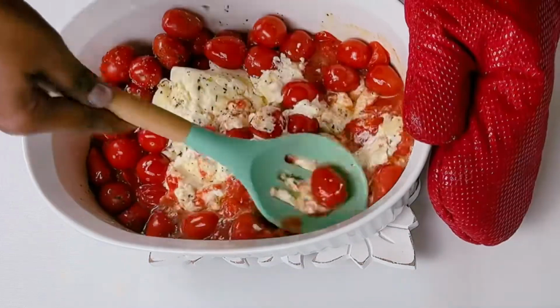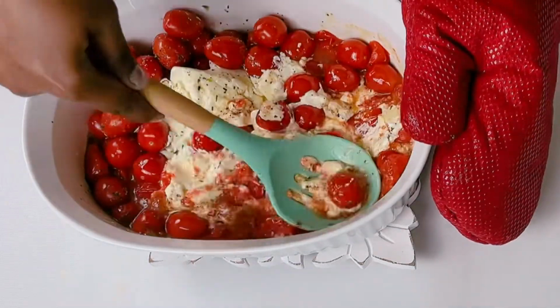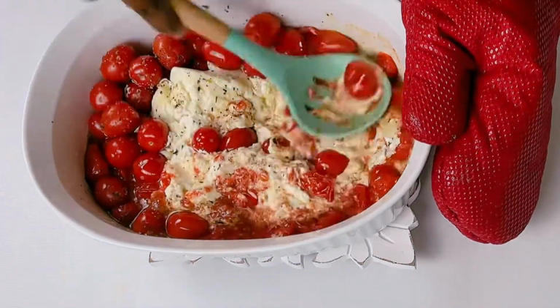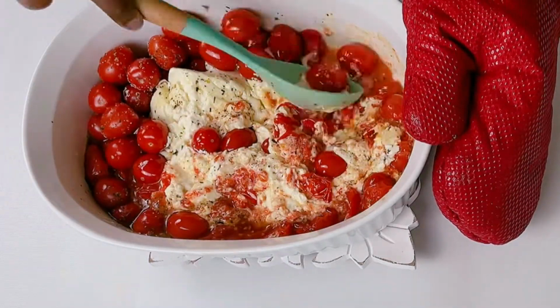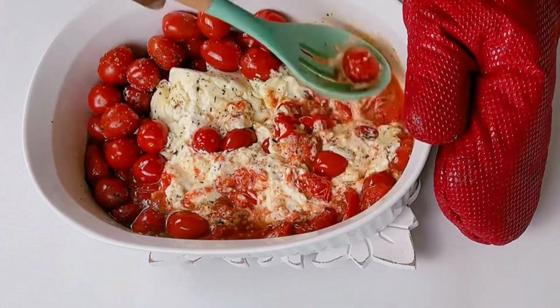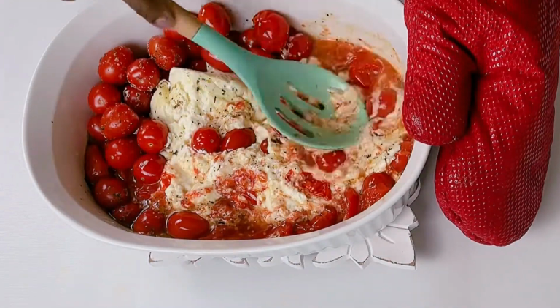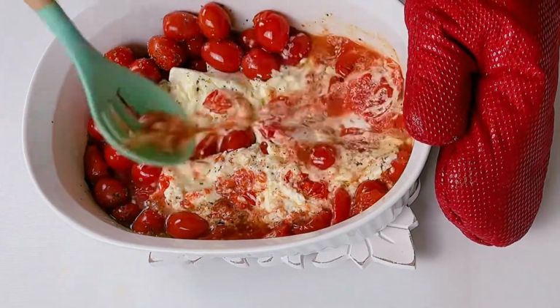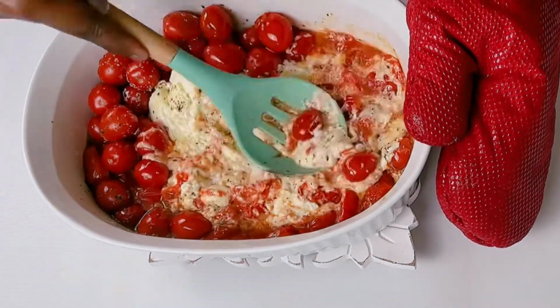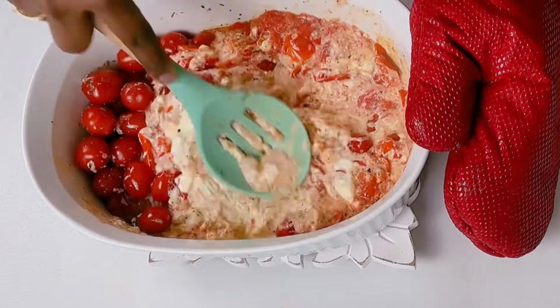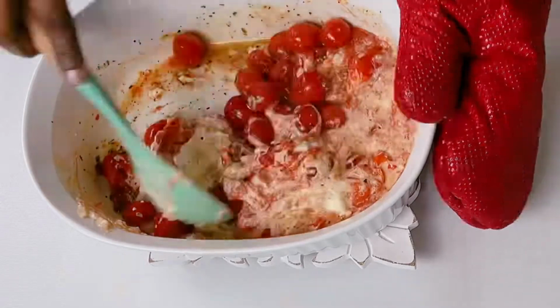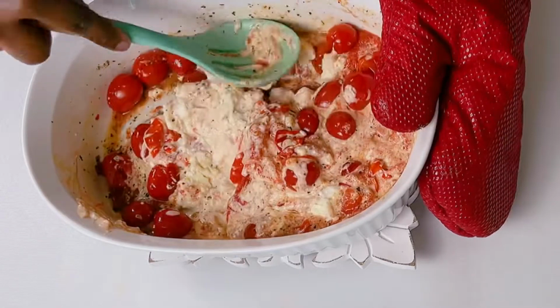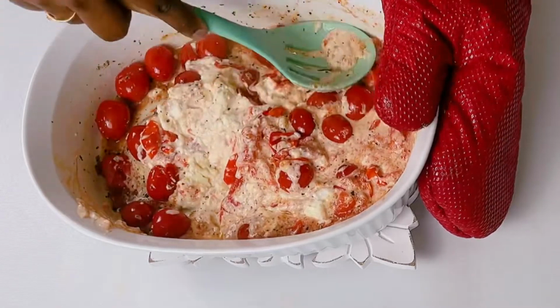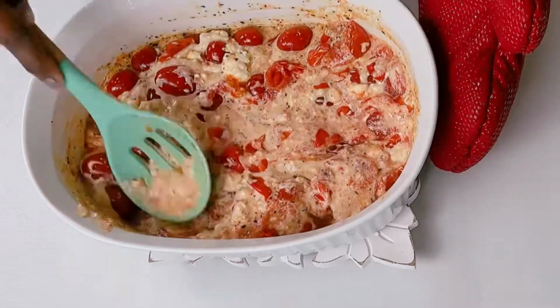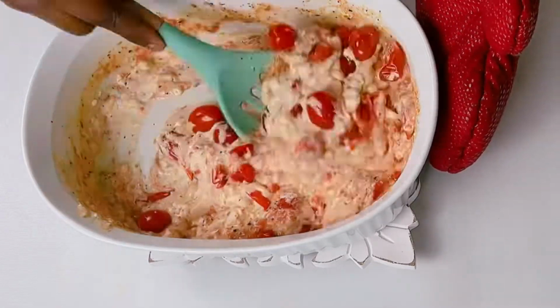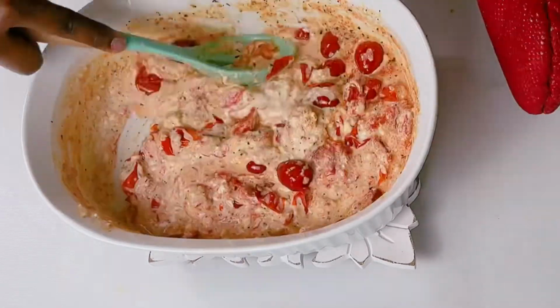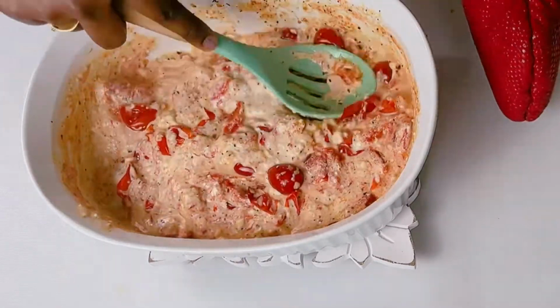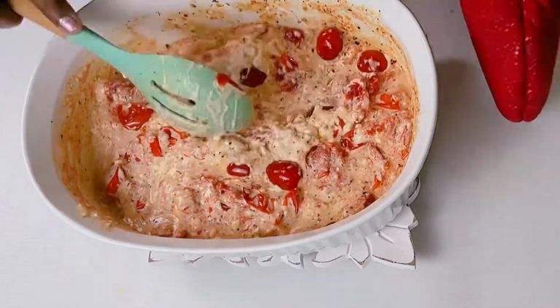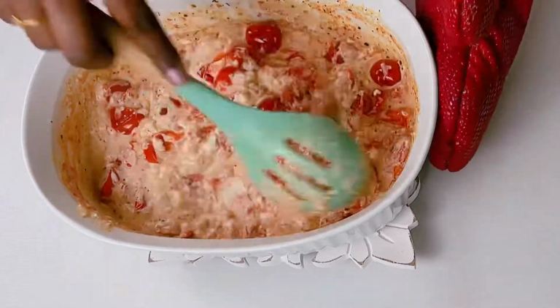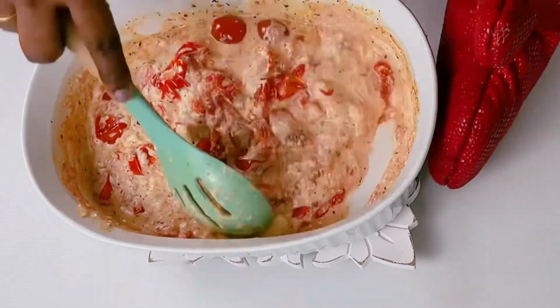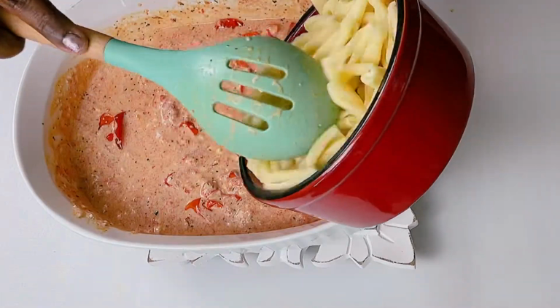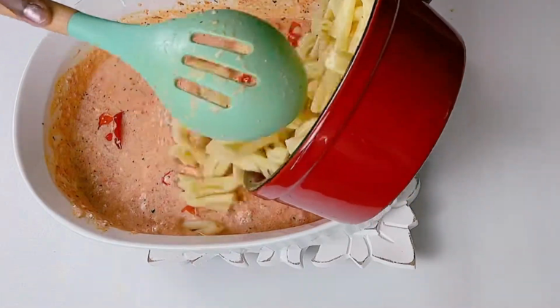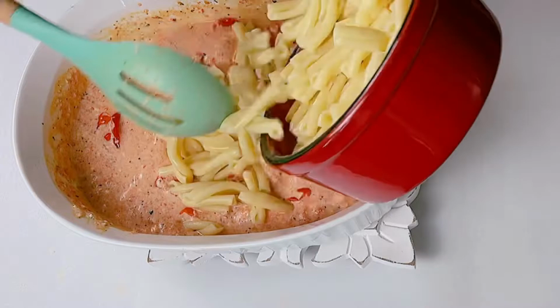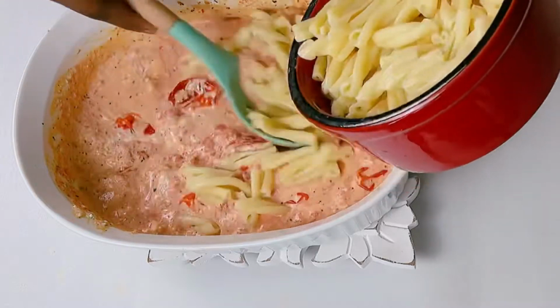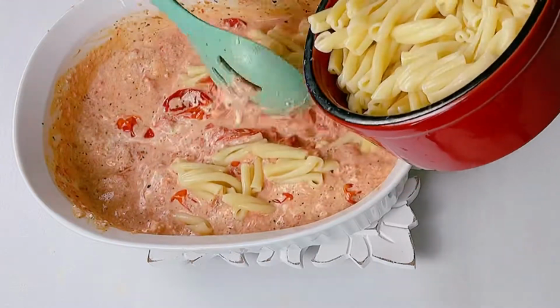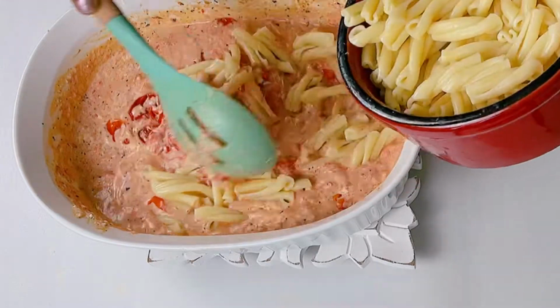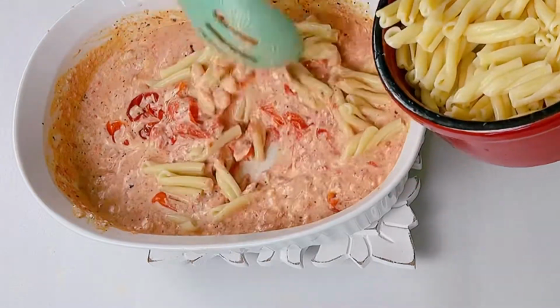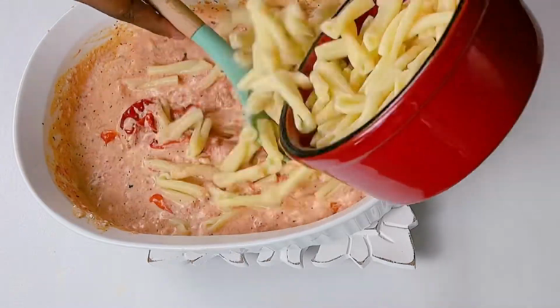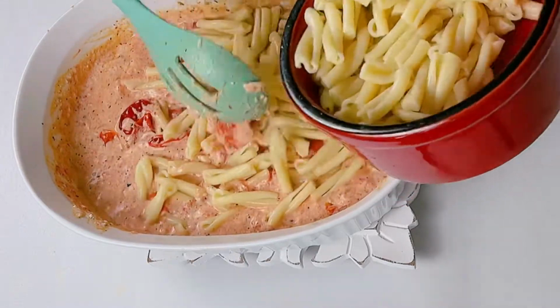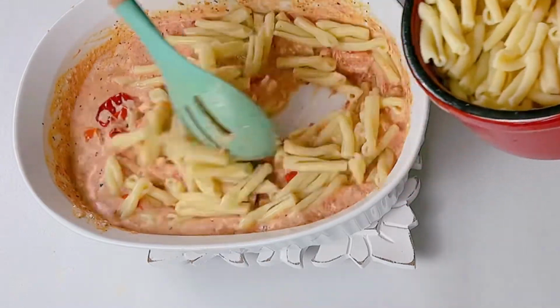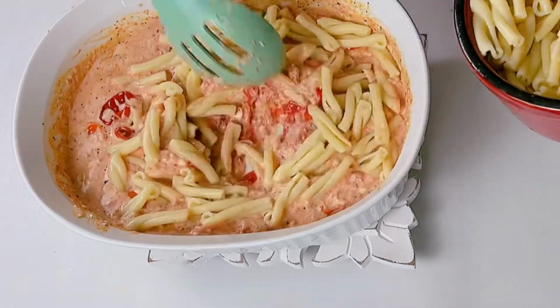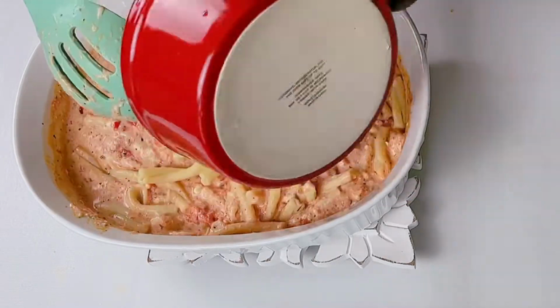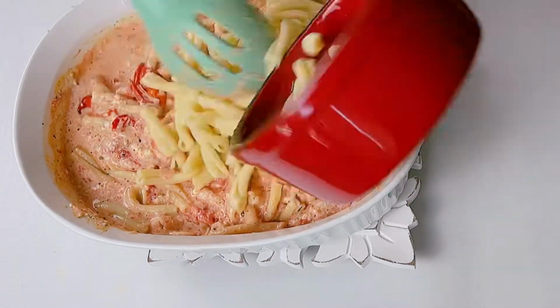Now add the cooked pasta and gently mix it. Add some more pepper and salt if required.